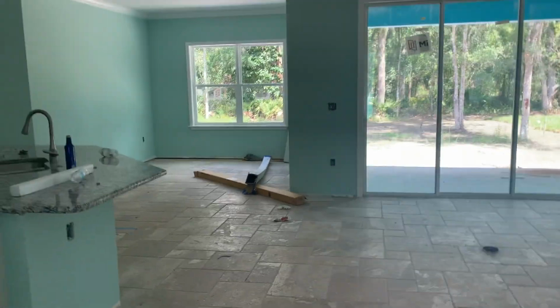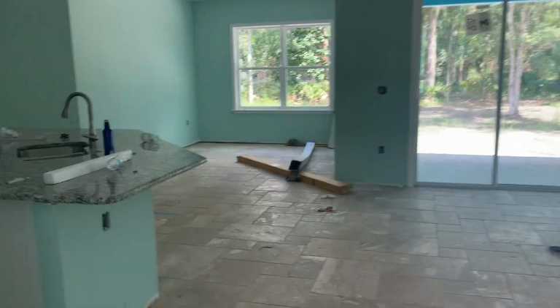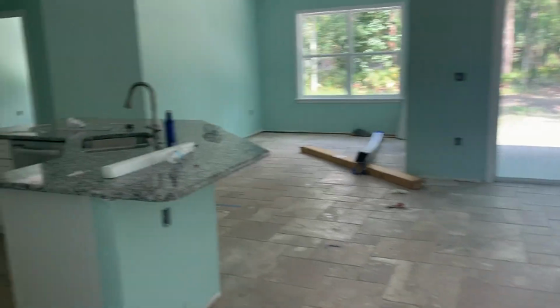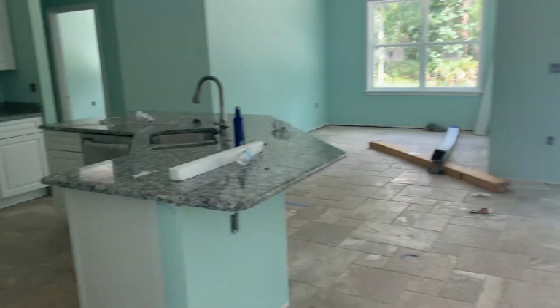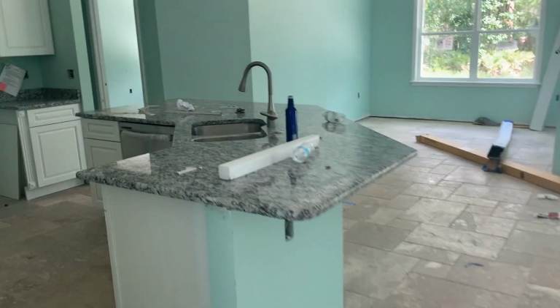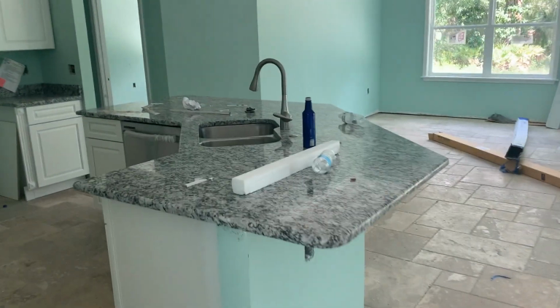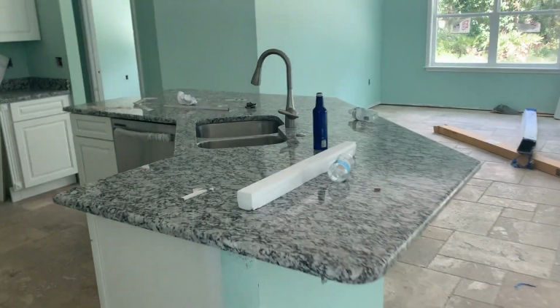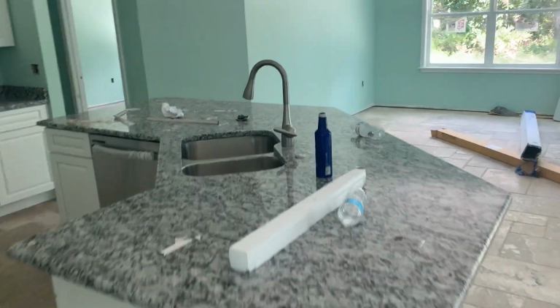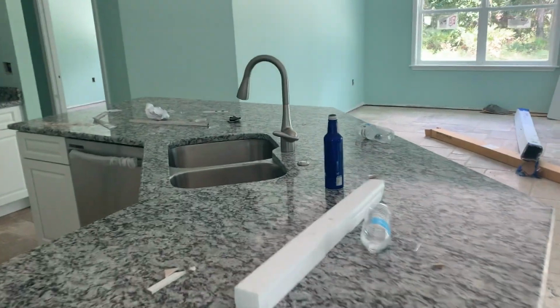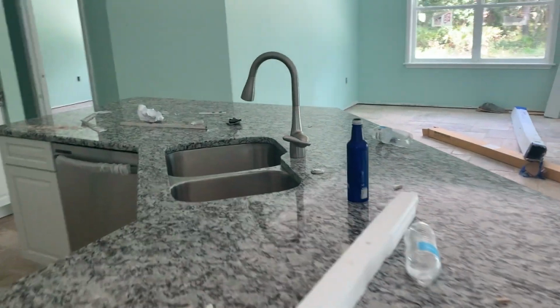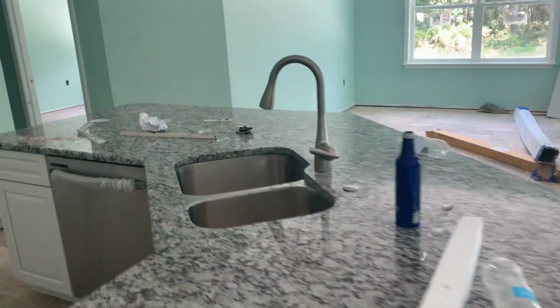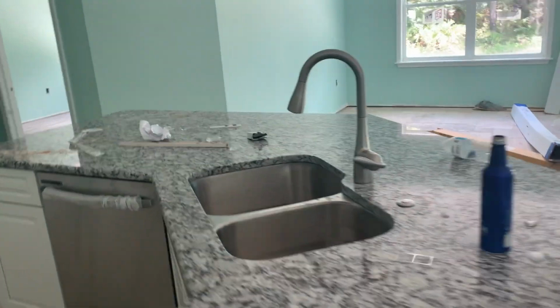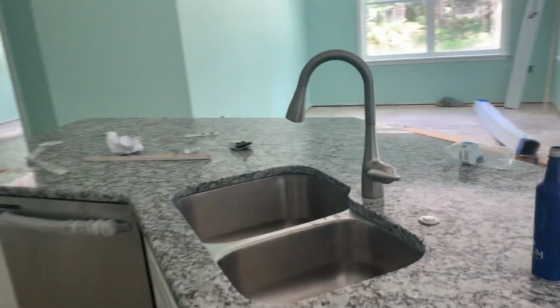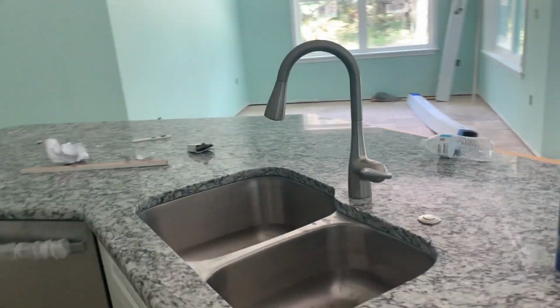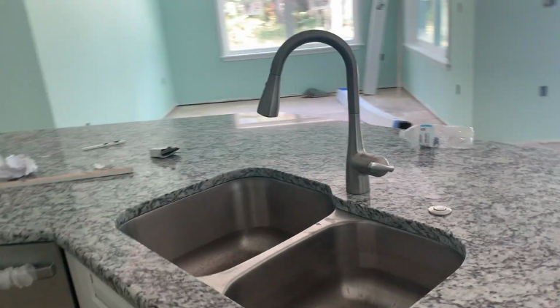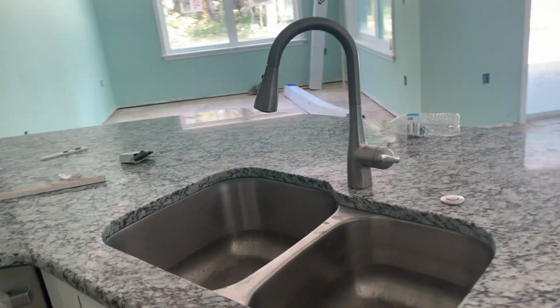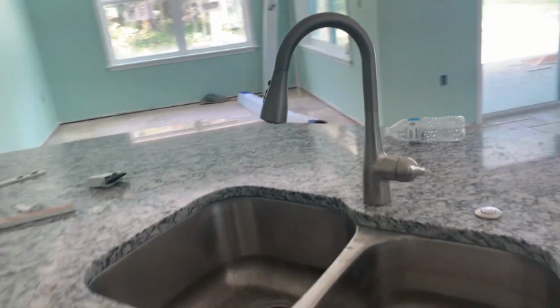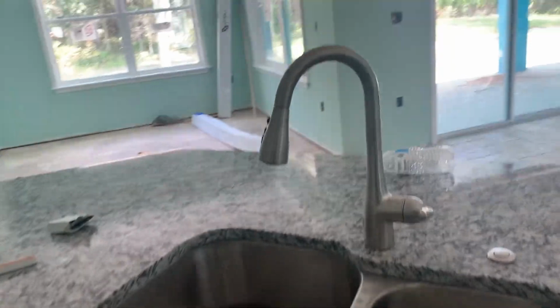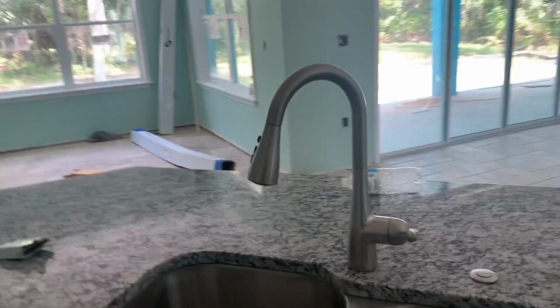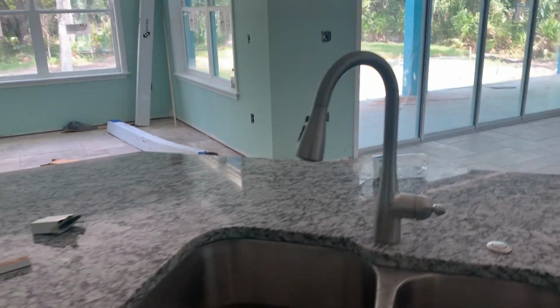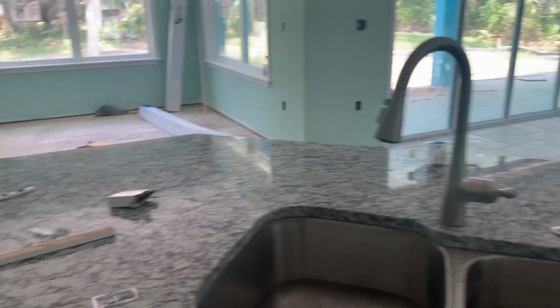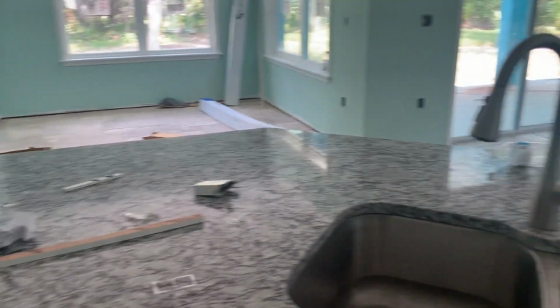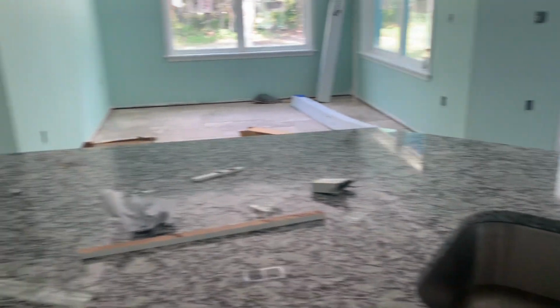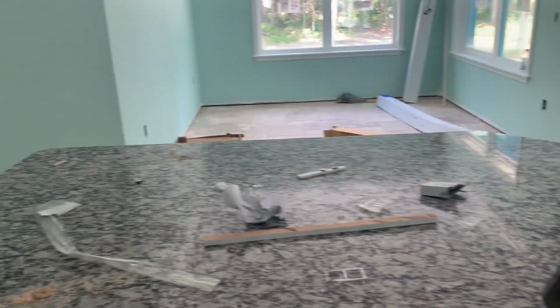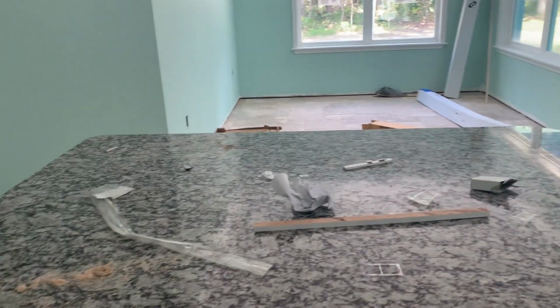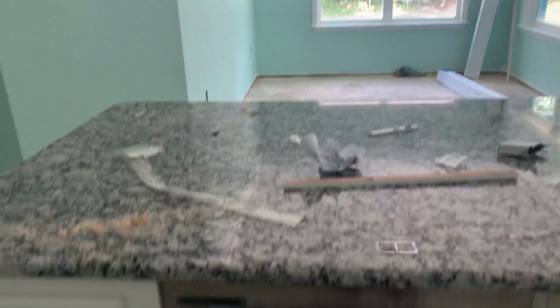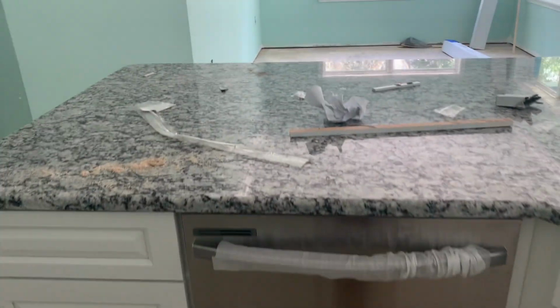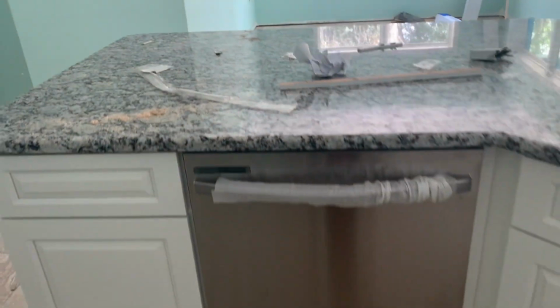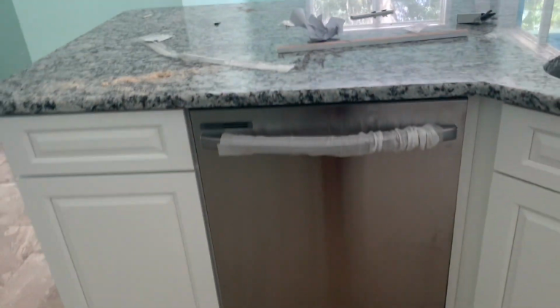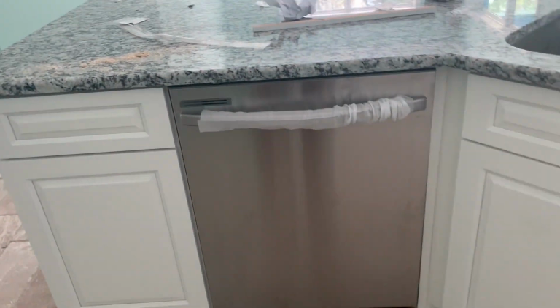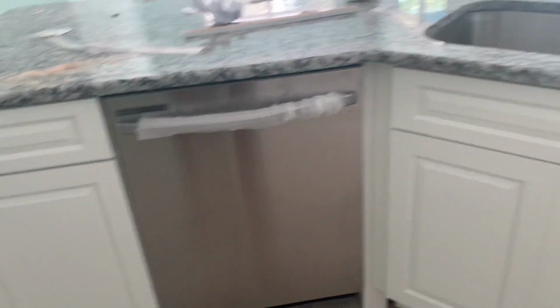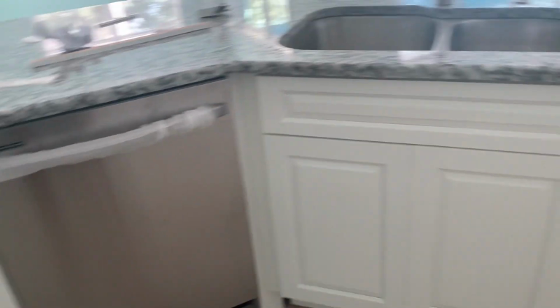So we go to the kitchen area — we already have a Bud Light, you can see — but we do have running water. All the plumbing's in, everything's done: countertop, dishwasher.